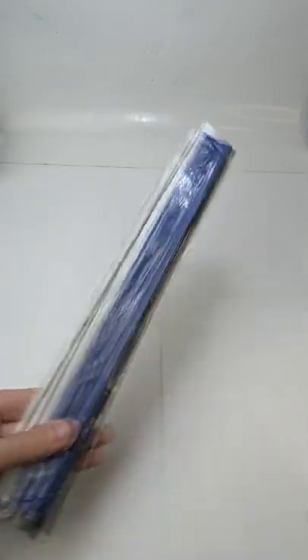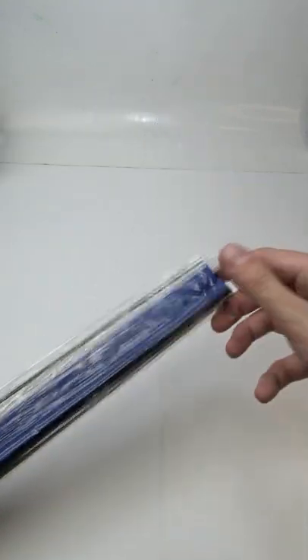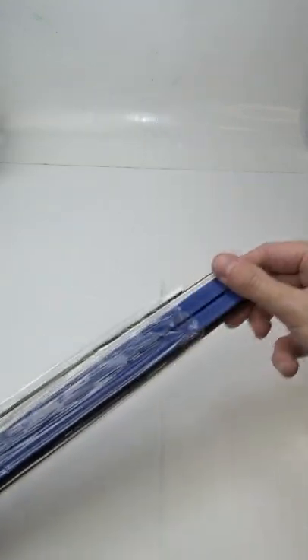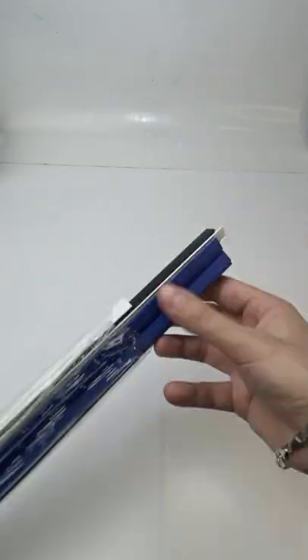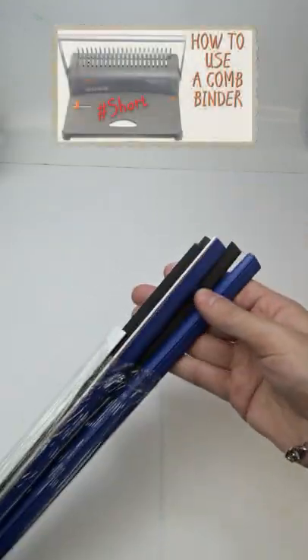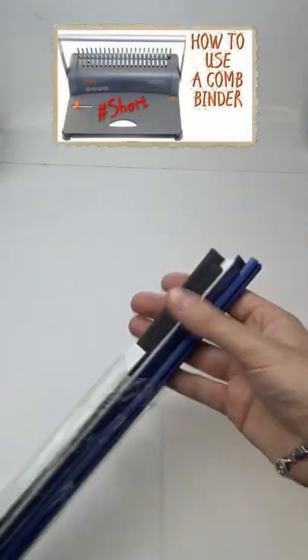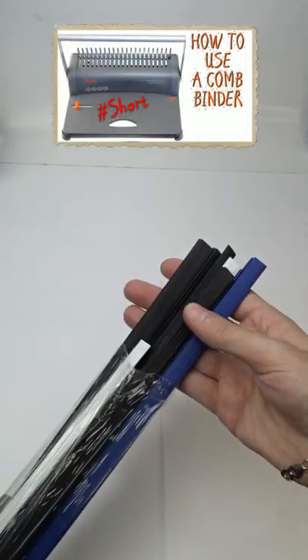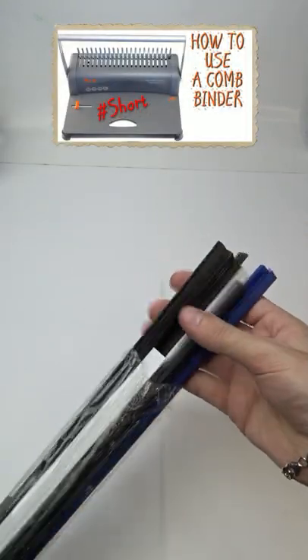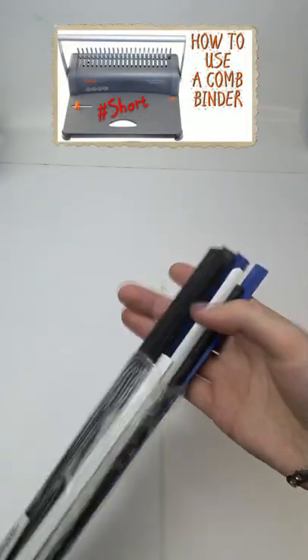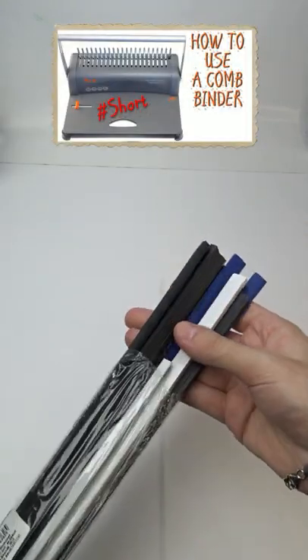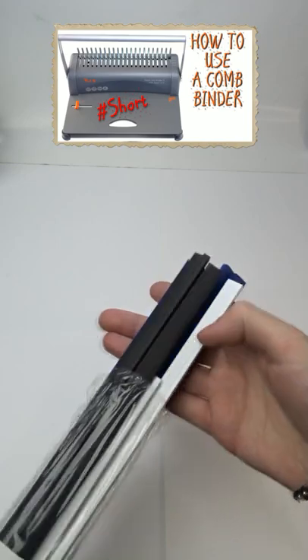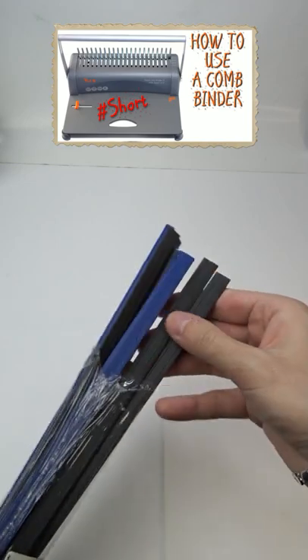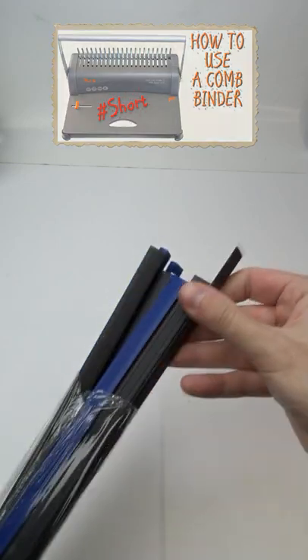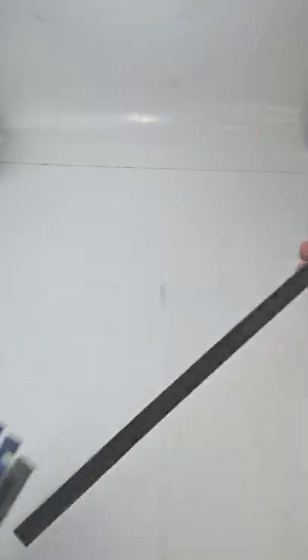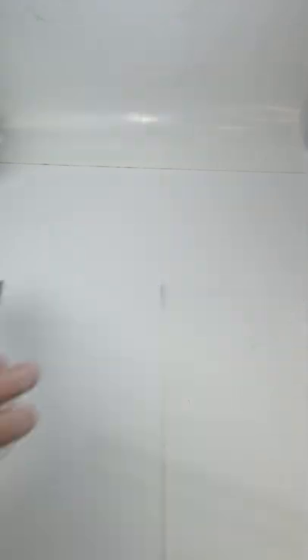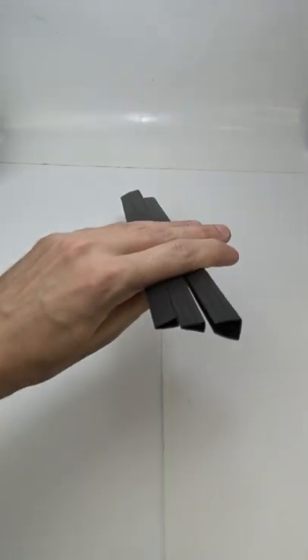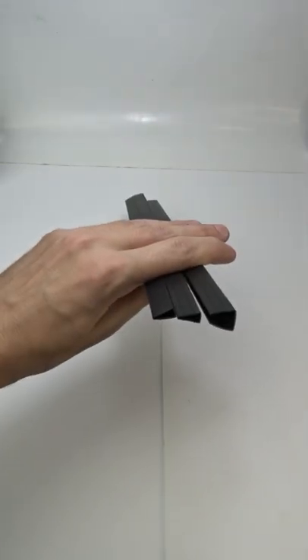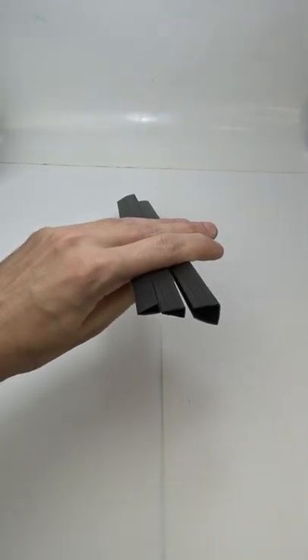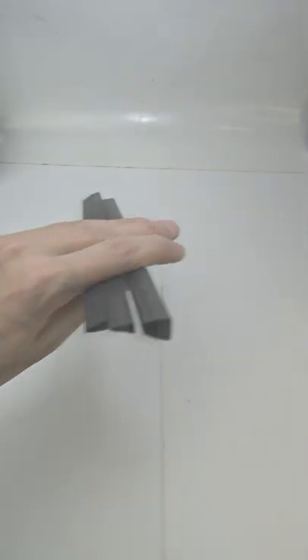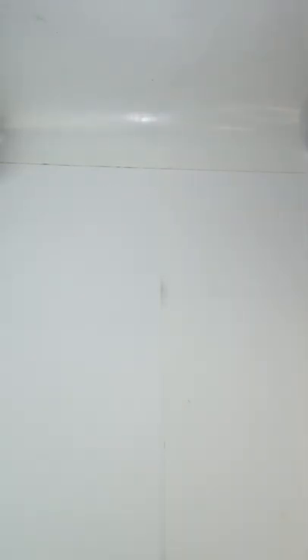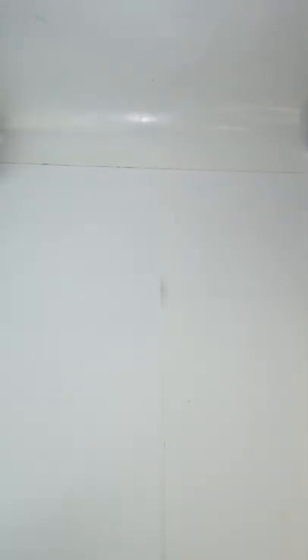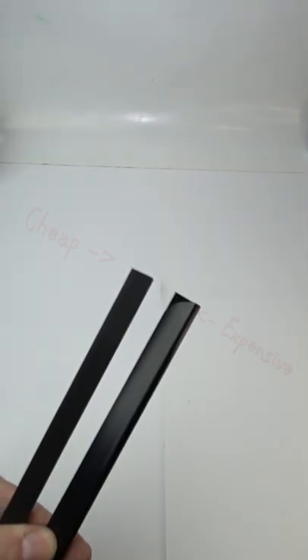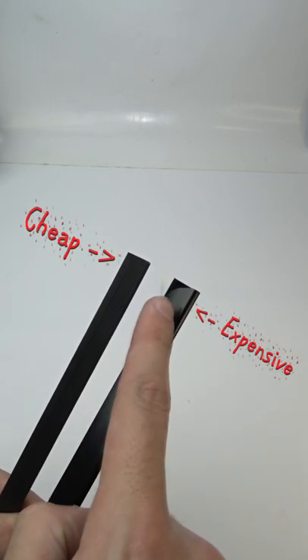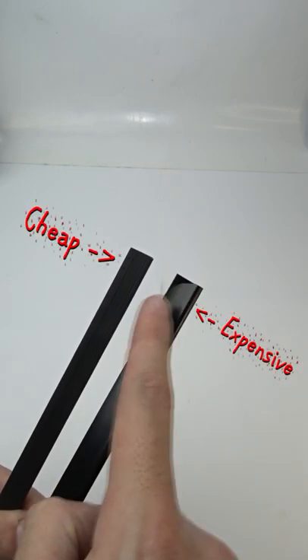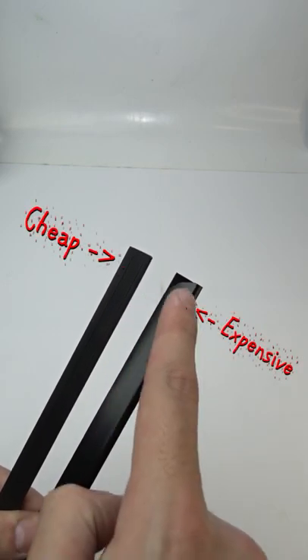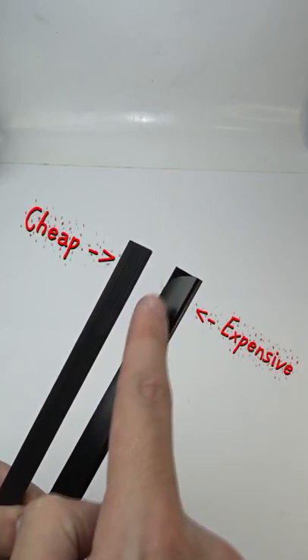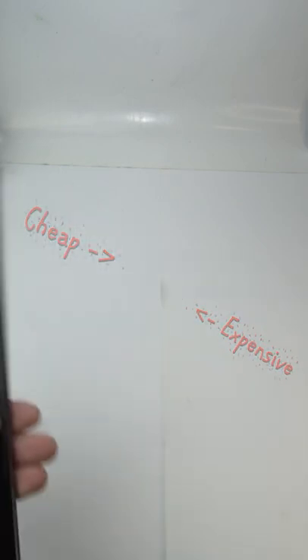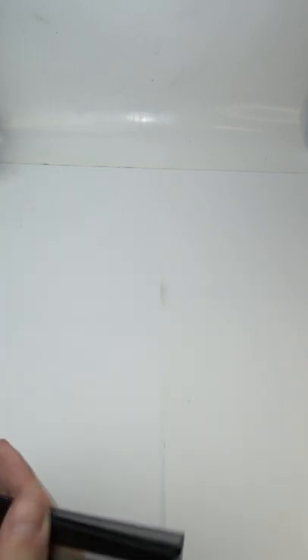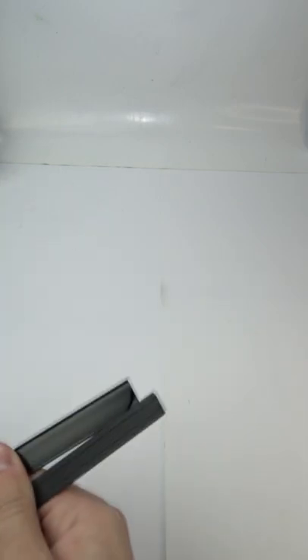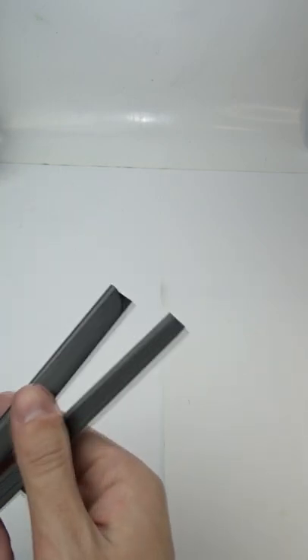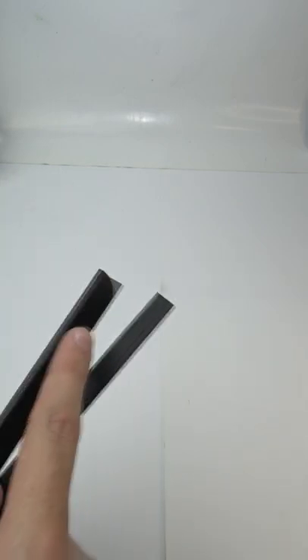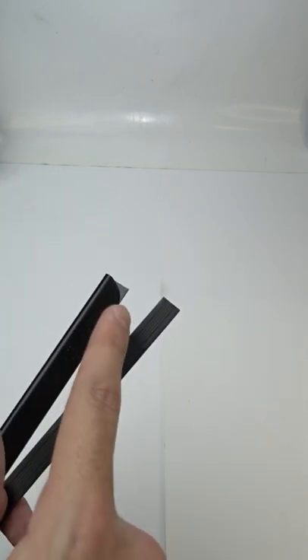Do you know that you can use binding bars to bind your projects easily? You can find them in different sizes. There are also cheap ones and expensive ones. The expensive ones are easier to use and the plastic is durable.